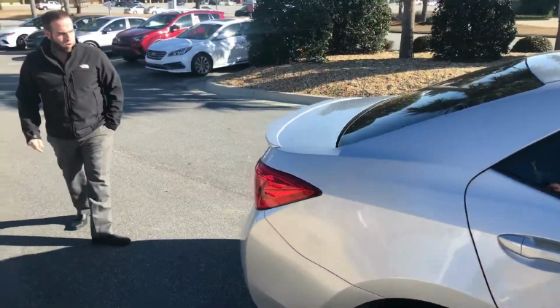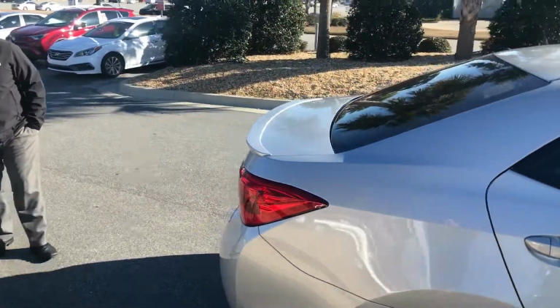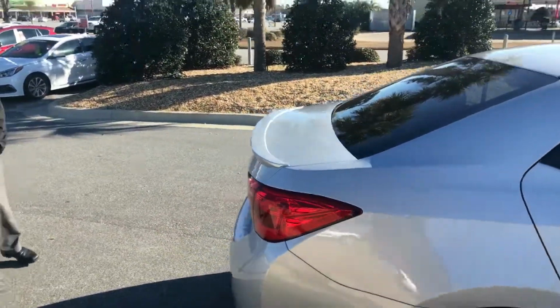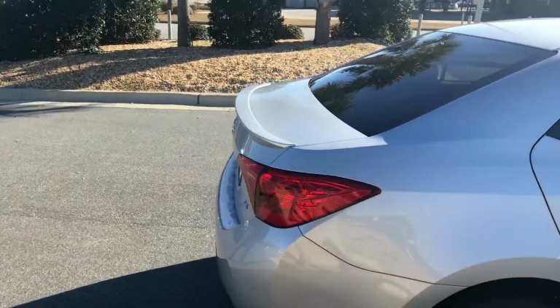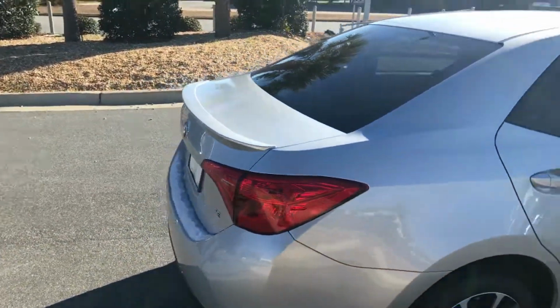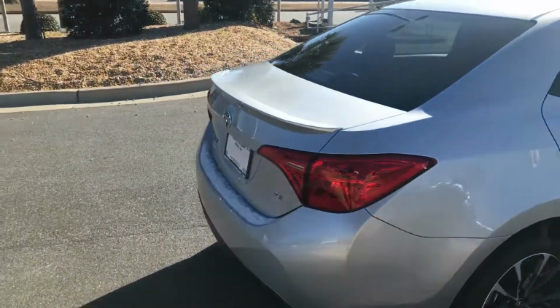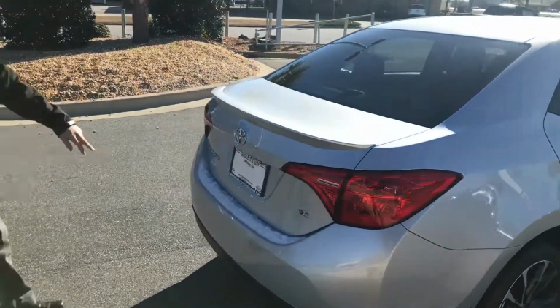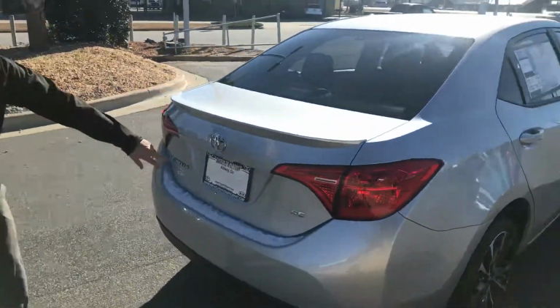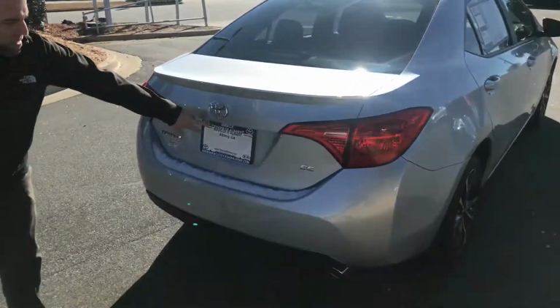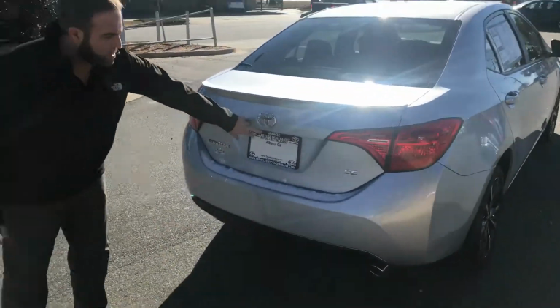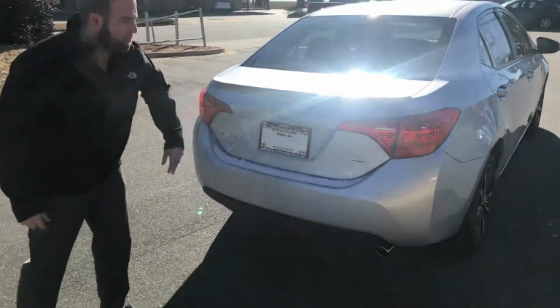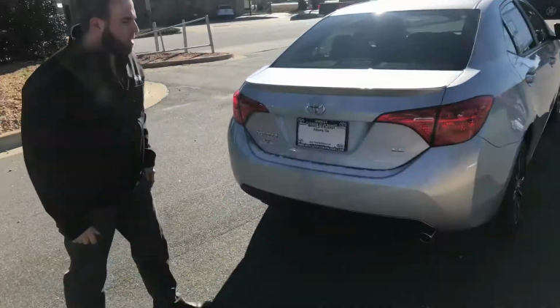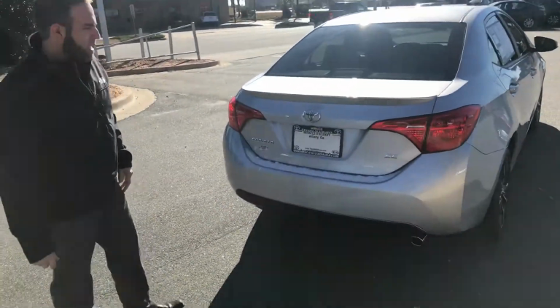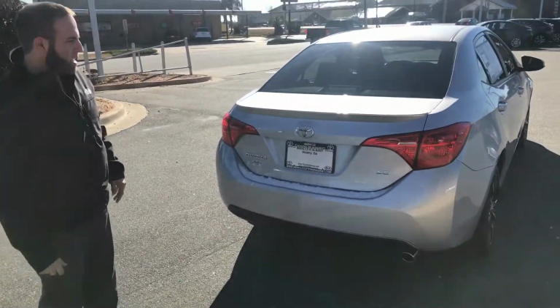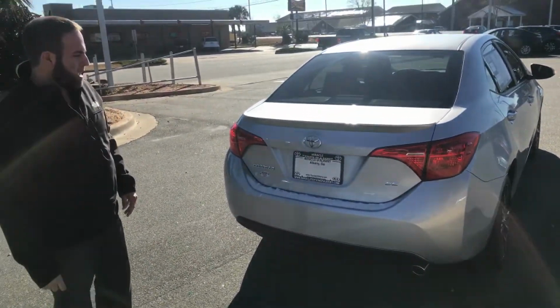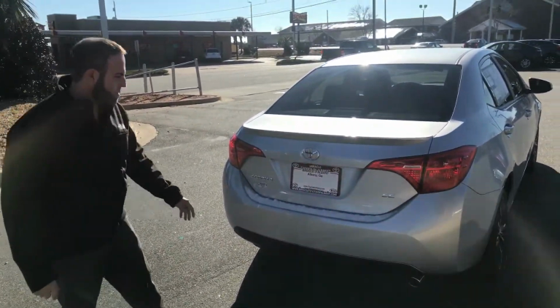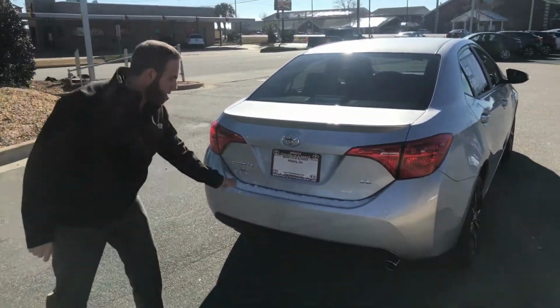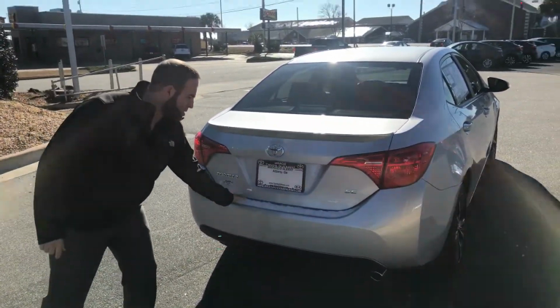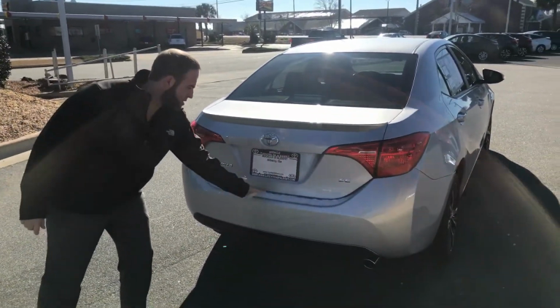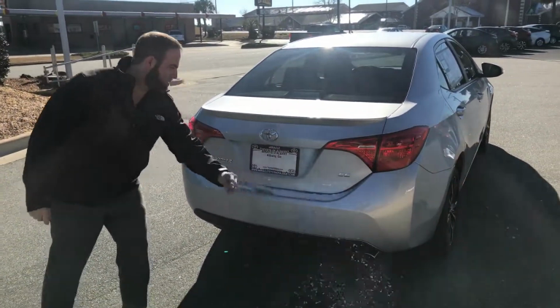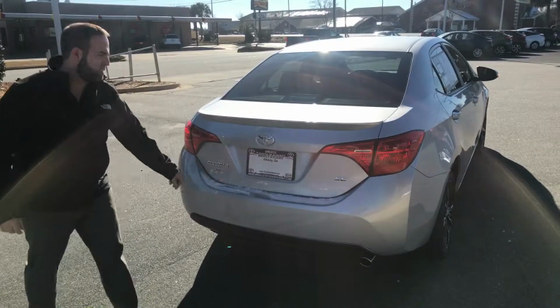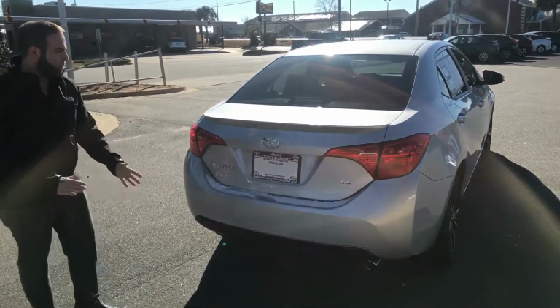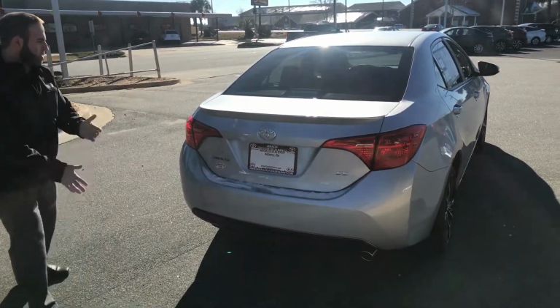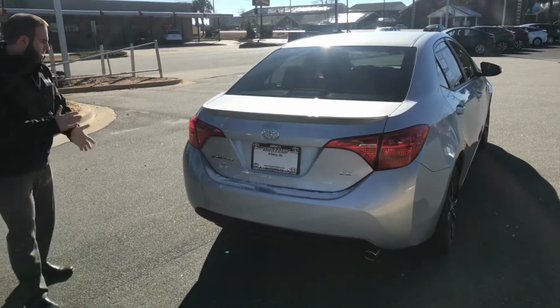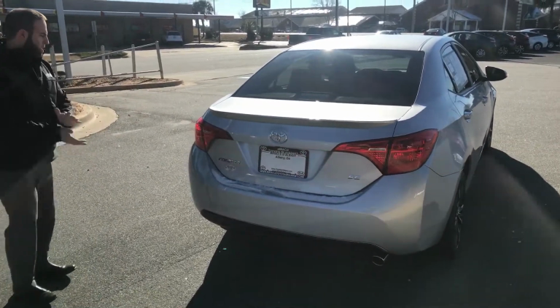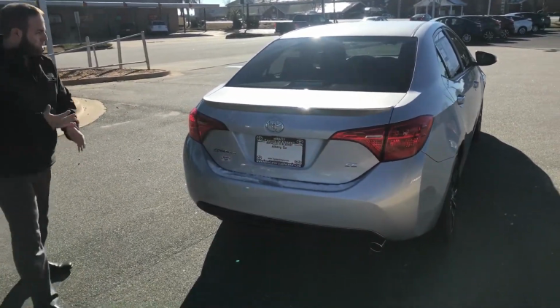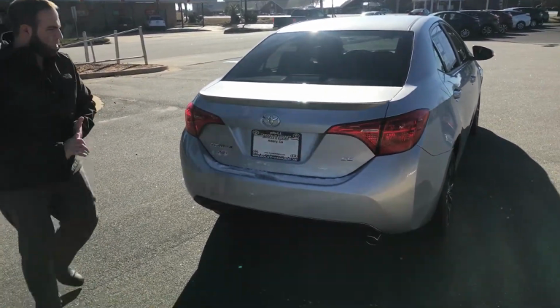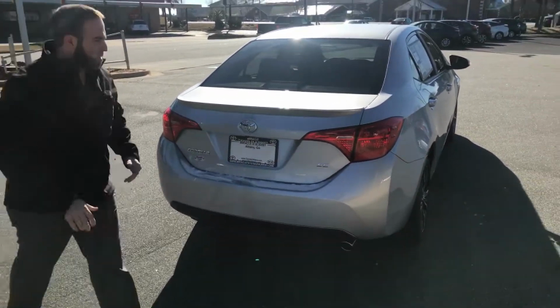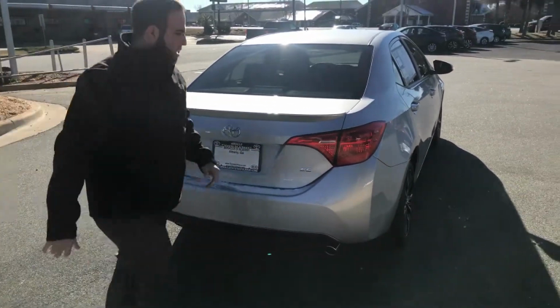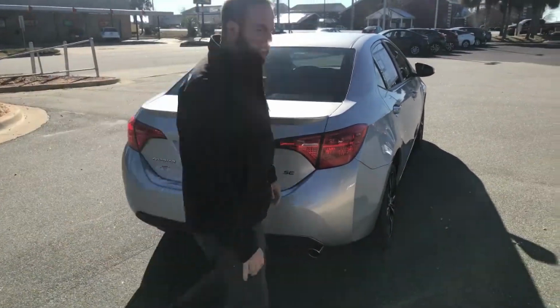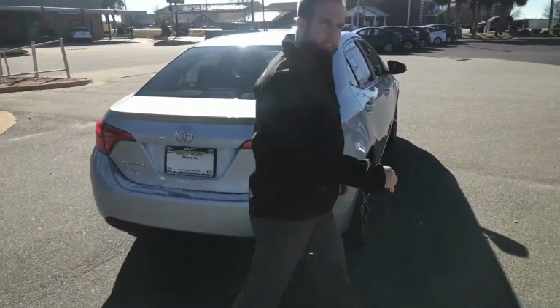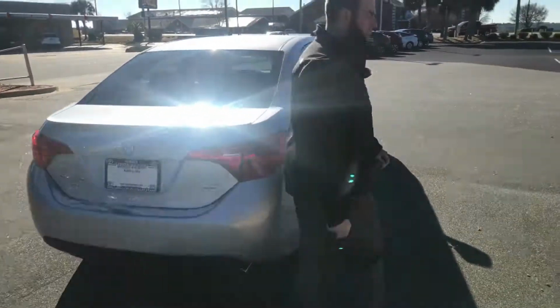Walking around to the back here, we do have the standard backup camera. Now this is a very safe car — it comes with eight airbags. You can see we had a little snow yesterday so we got some snow left on here. Very nice car. So let's take a look at the inside.